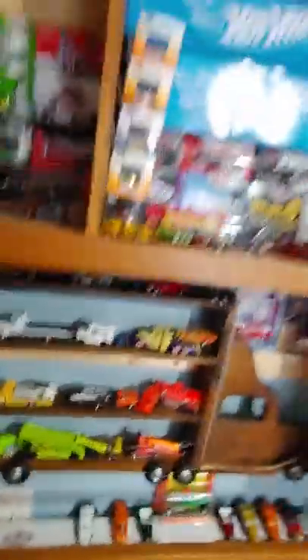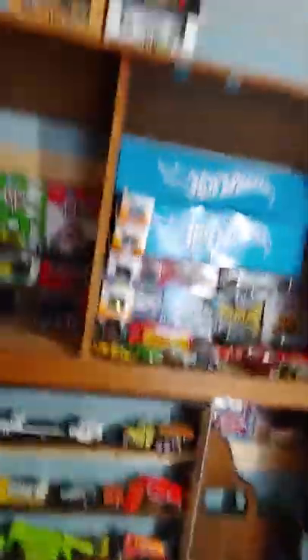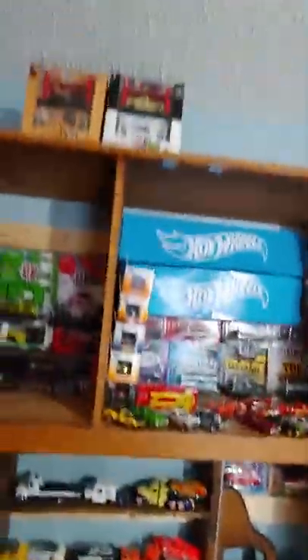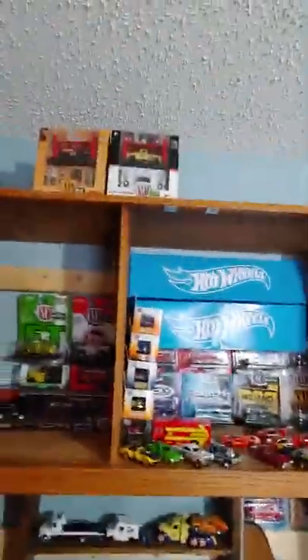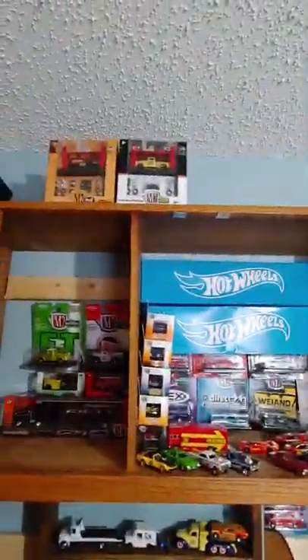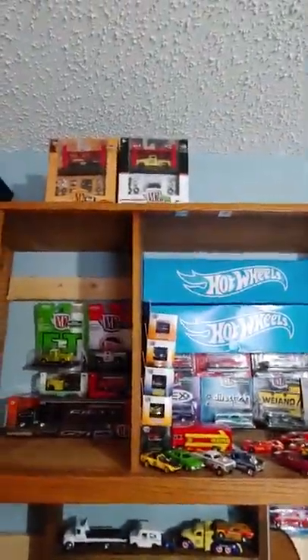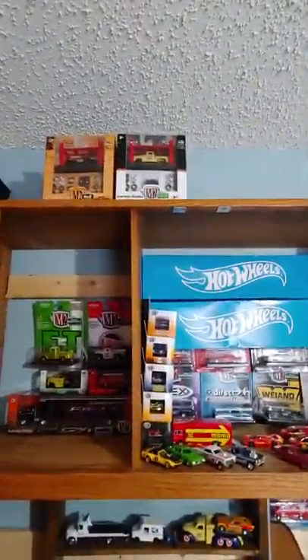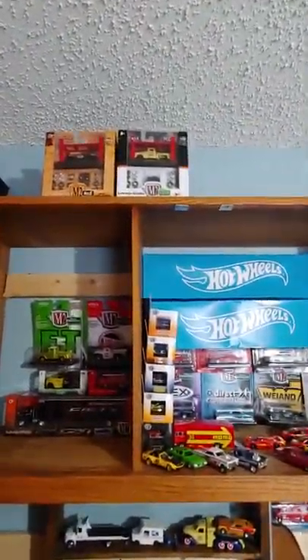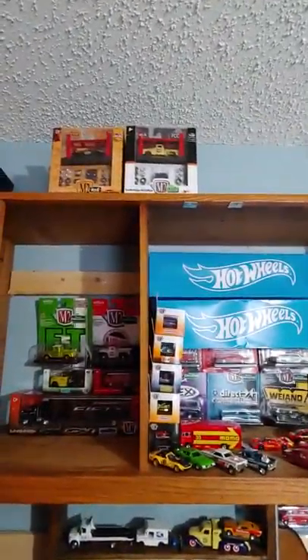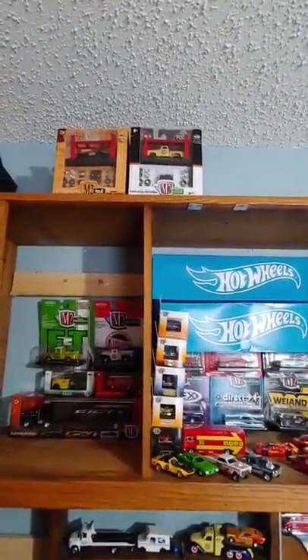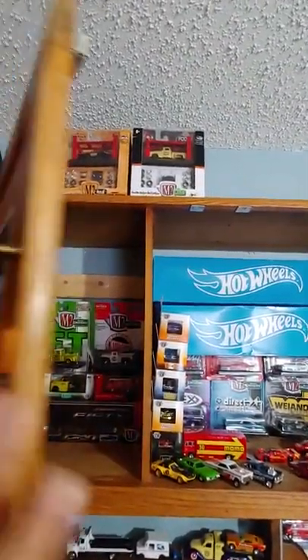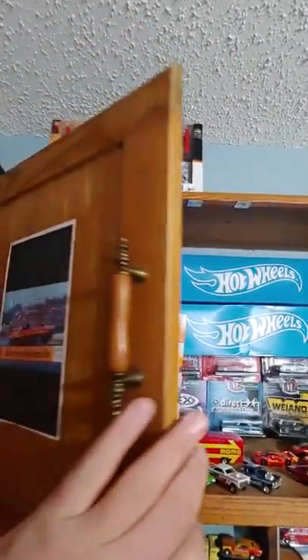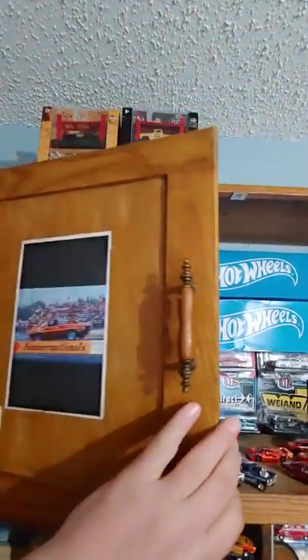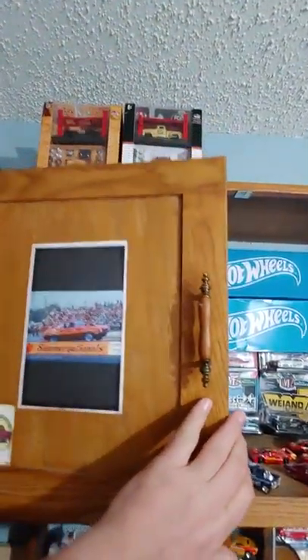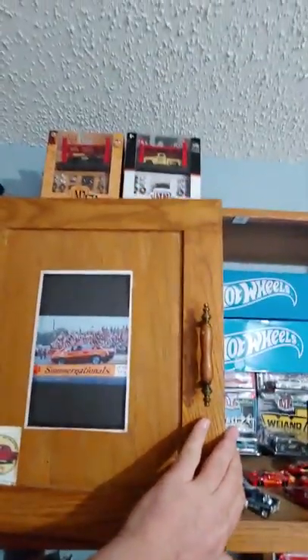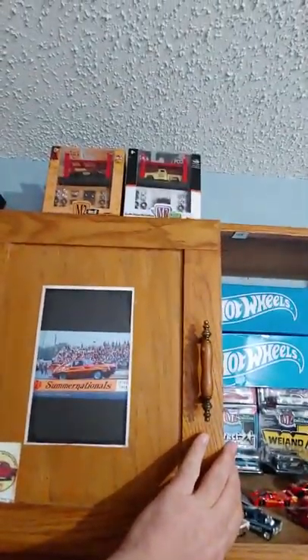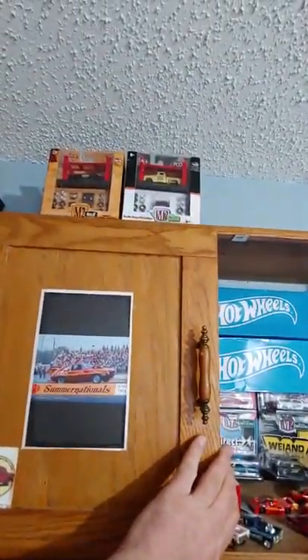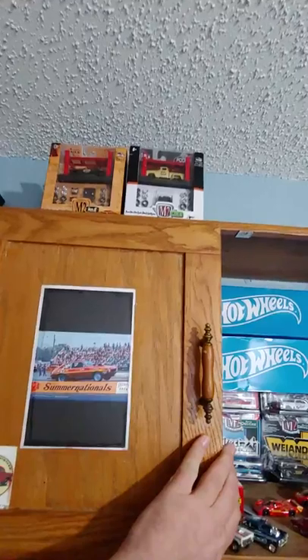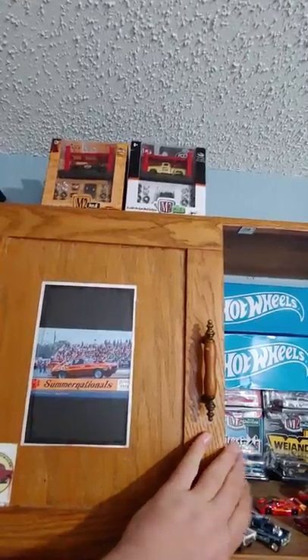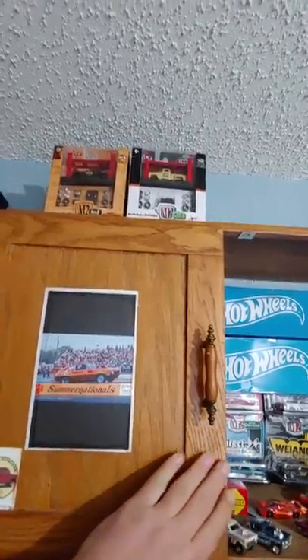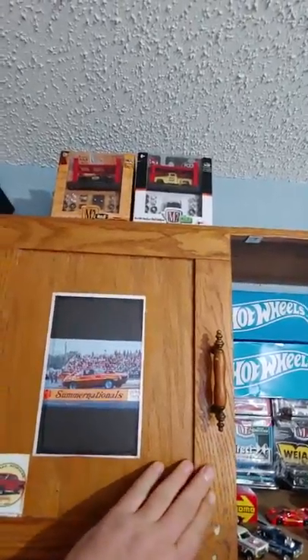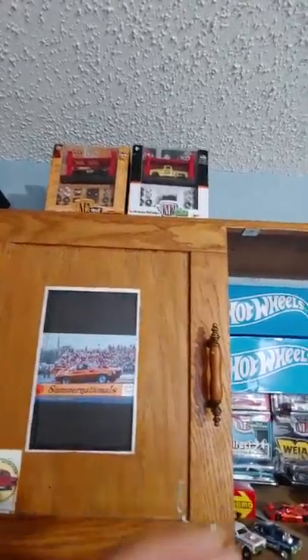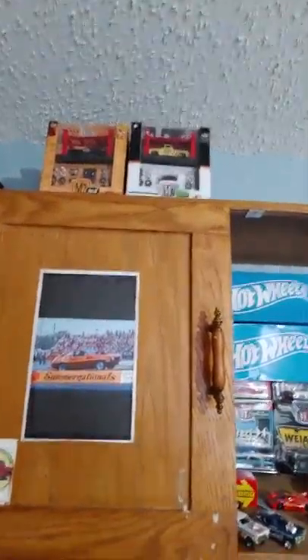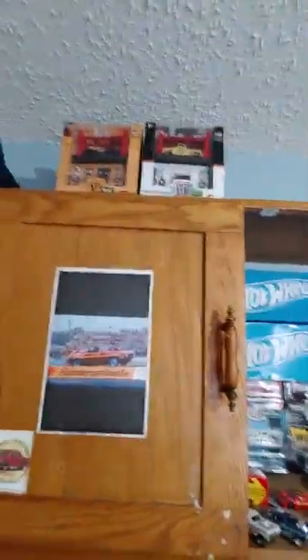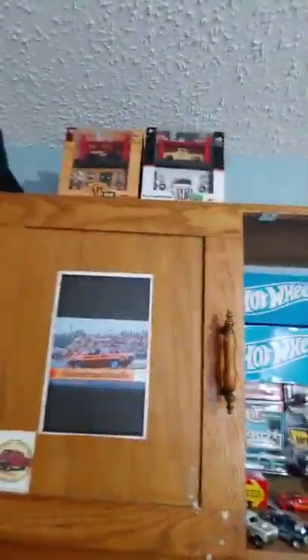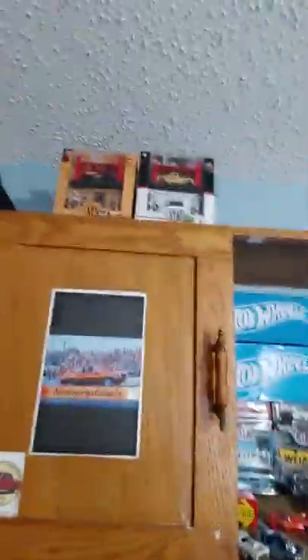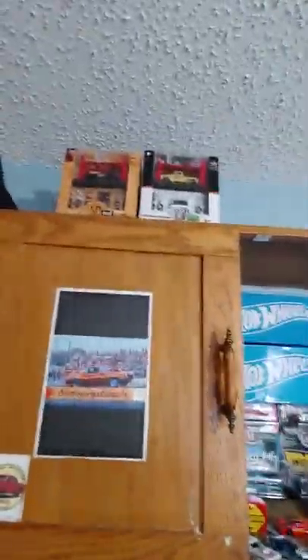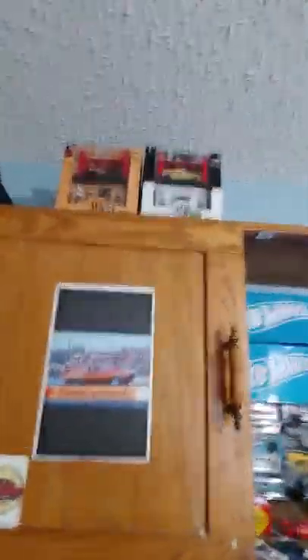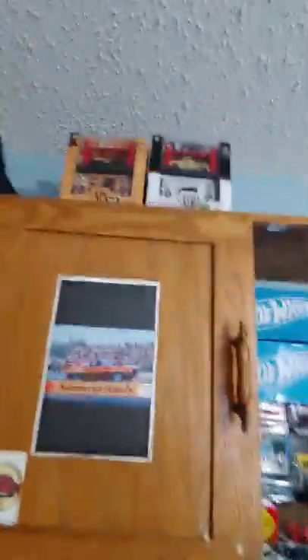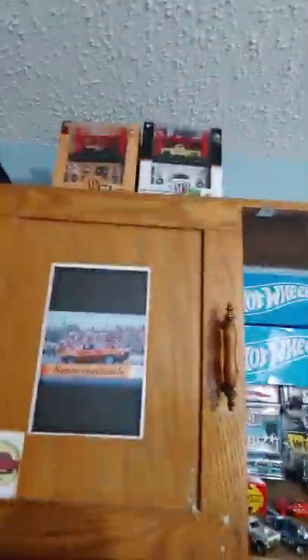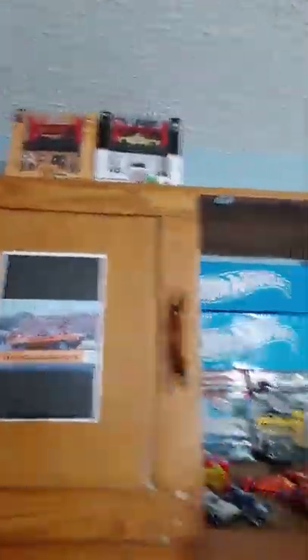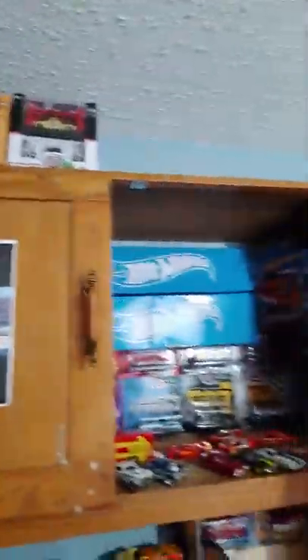Up top of the cabinet I've got my M2 — I guess you'd call them model kits — that come with pieces you put together. I've got more to go up there; that's all I've got up there right now.